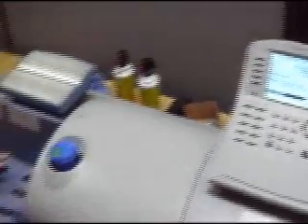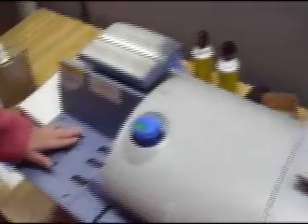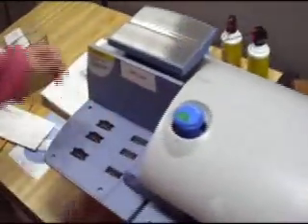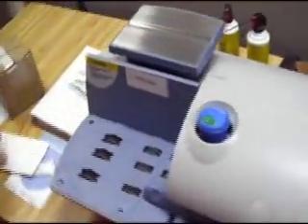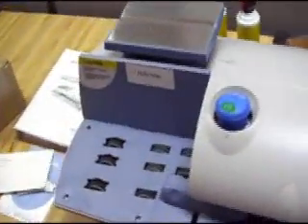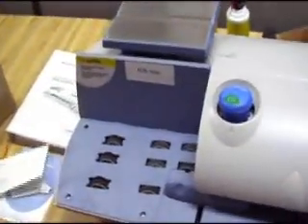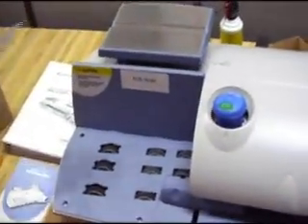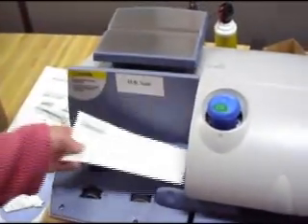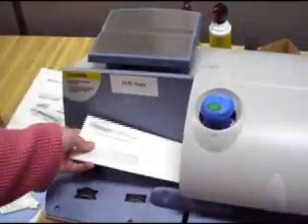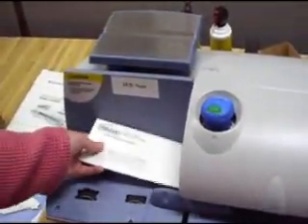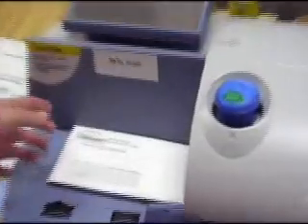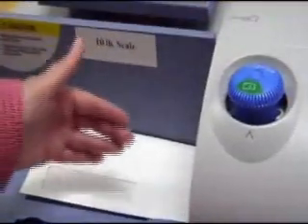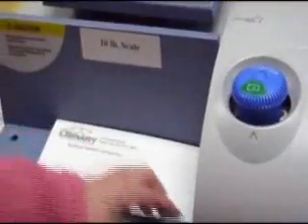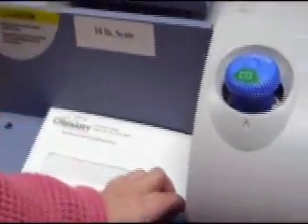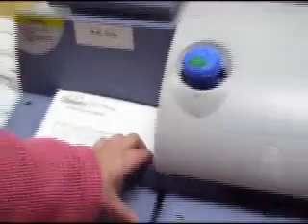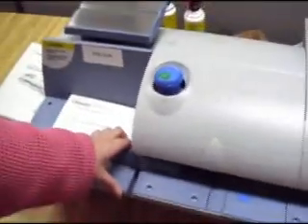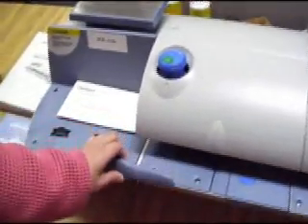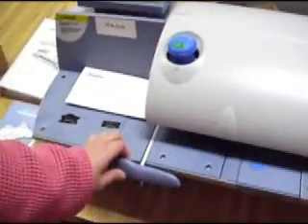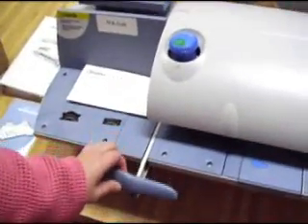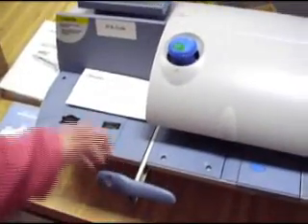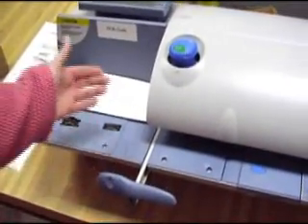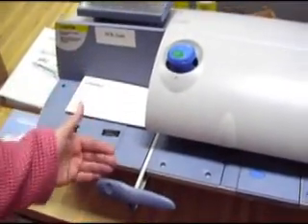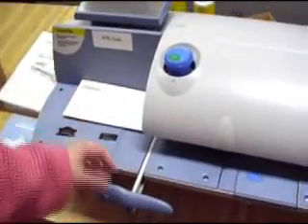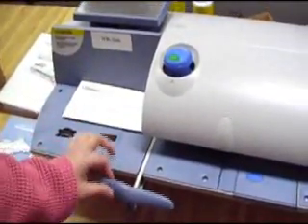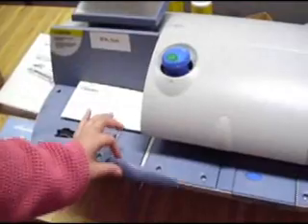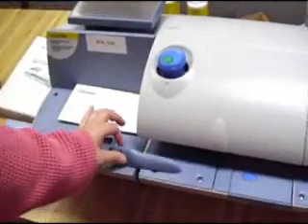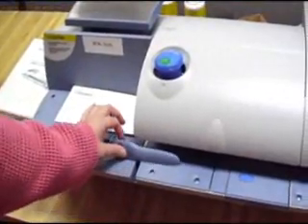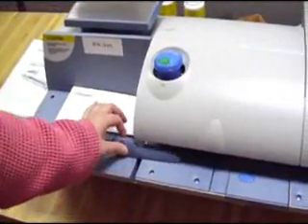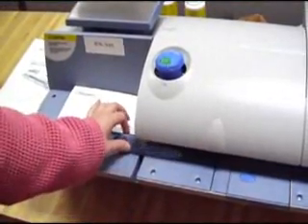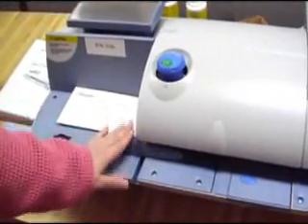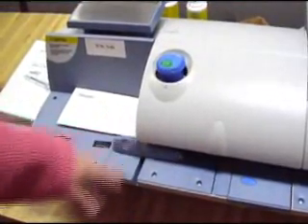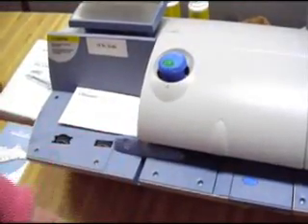Down here is where you're going to feed your letters into. If you have larger envelopes, you just need to pull this lever out to make room for them. Always make sure you put it back in so nobody comes by and bumps it.